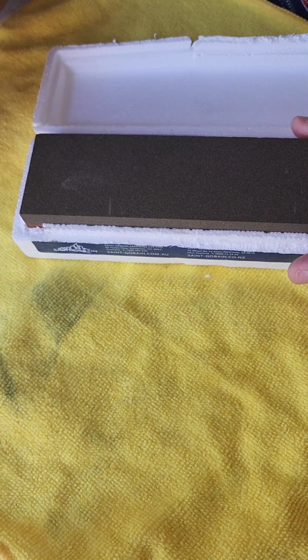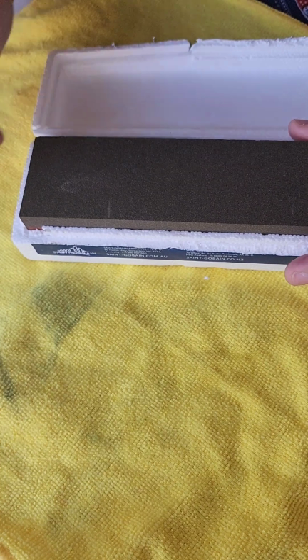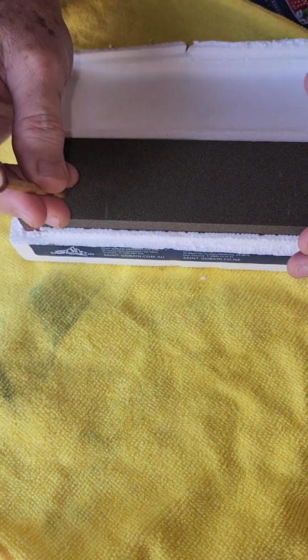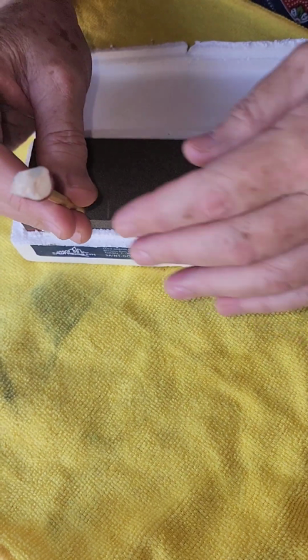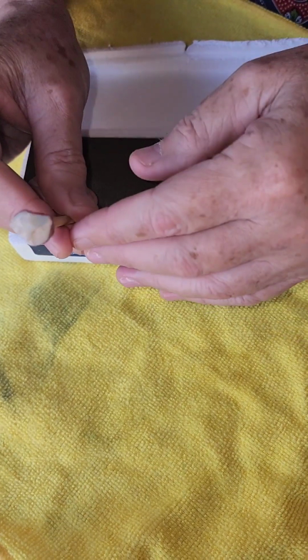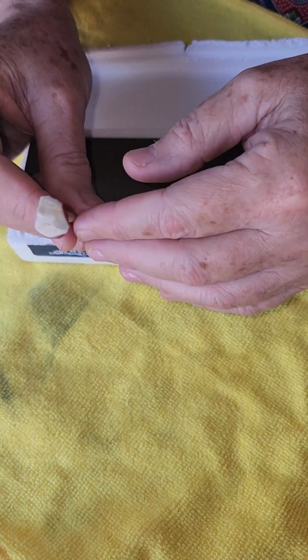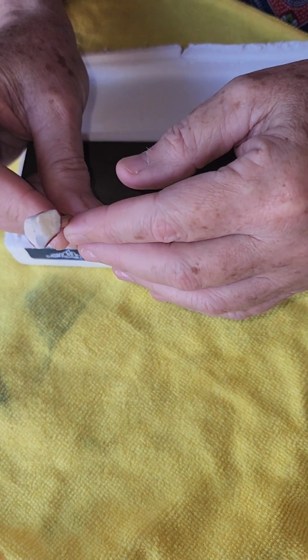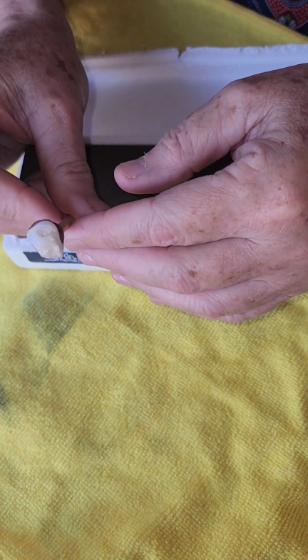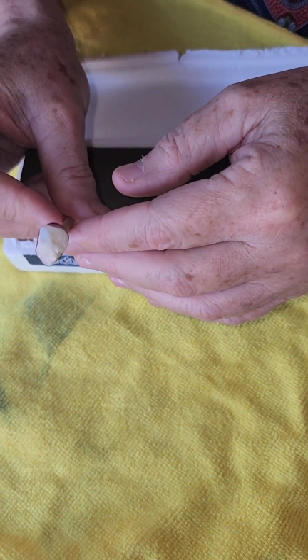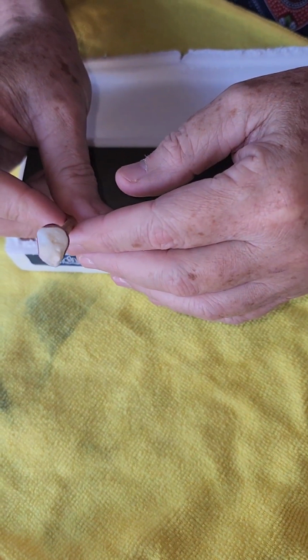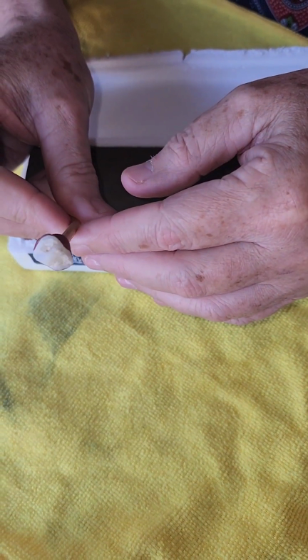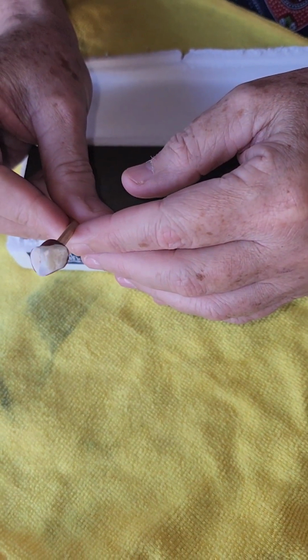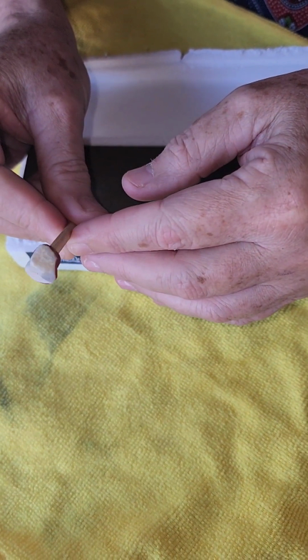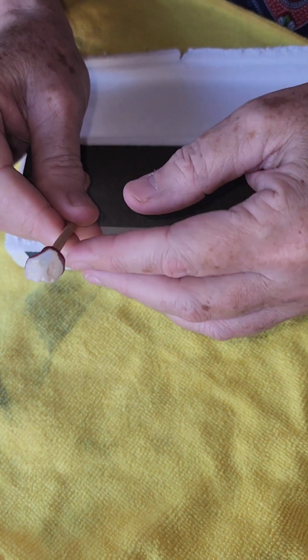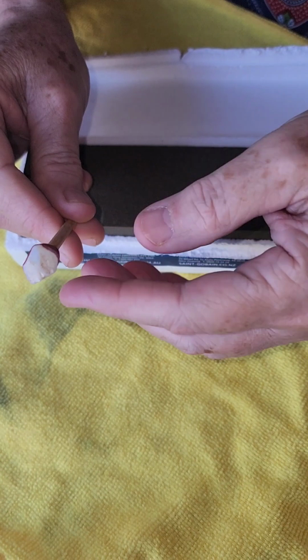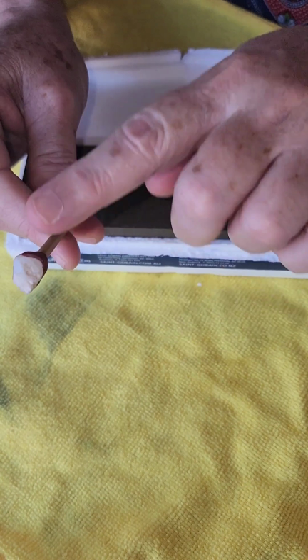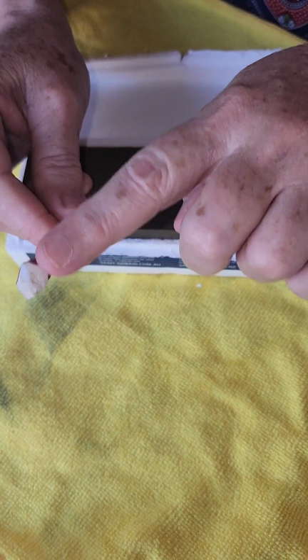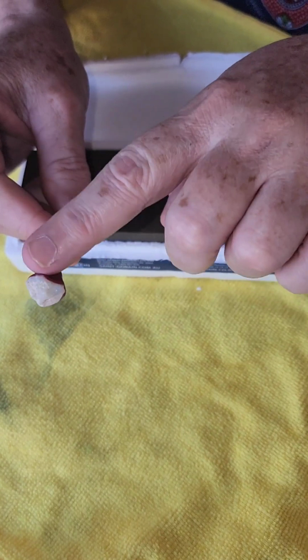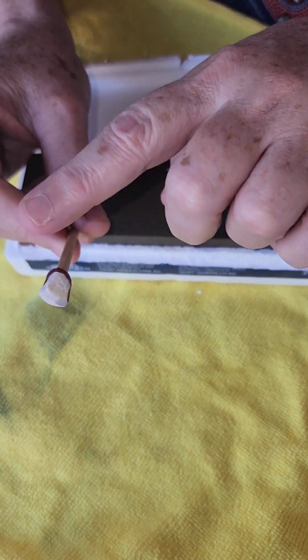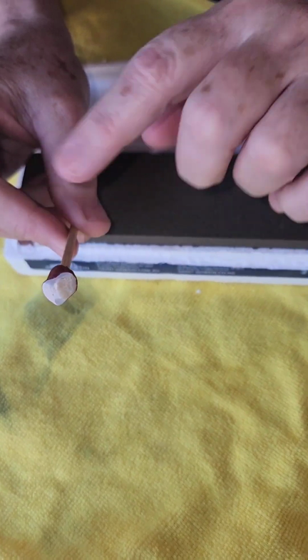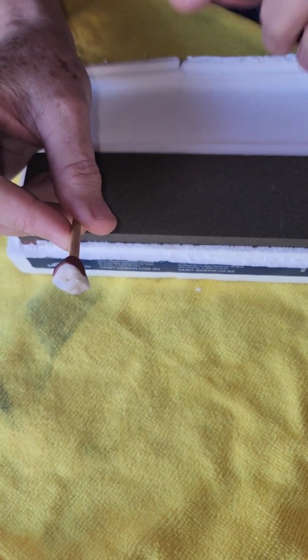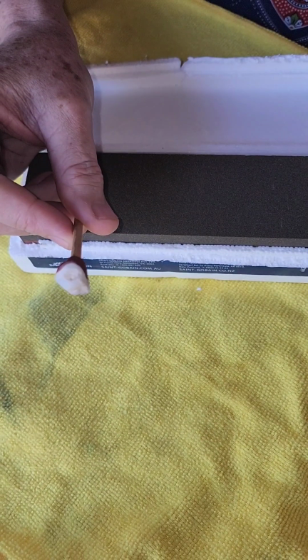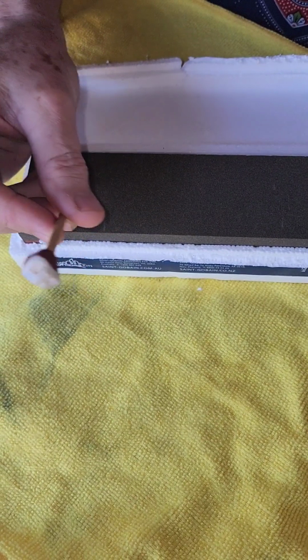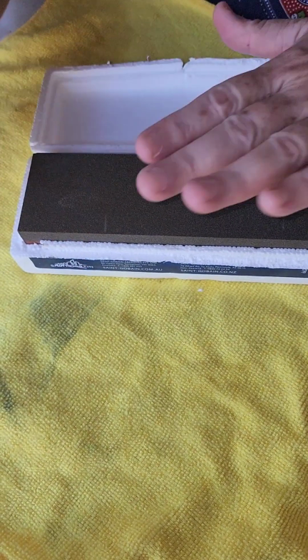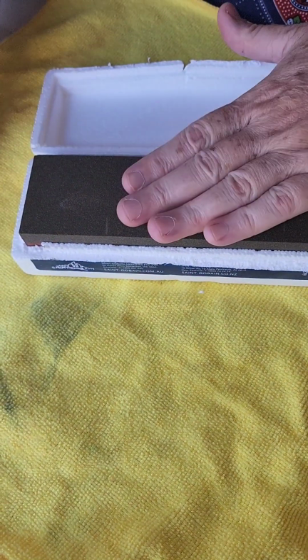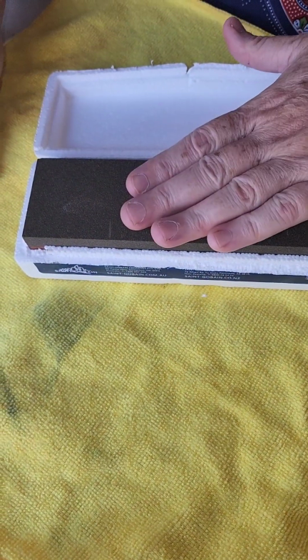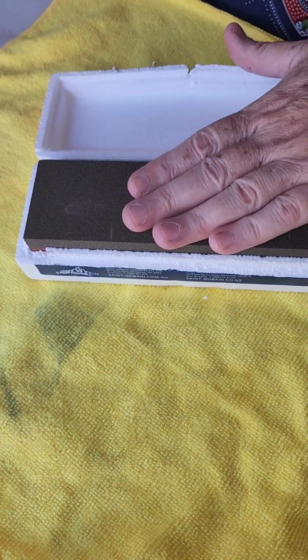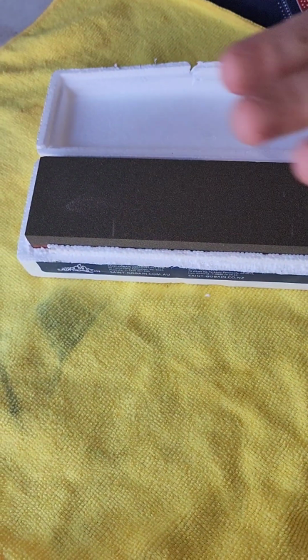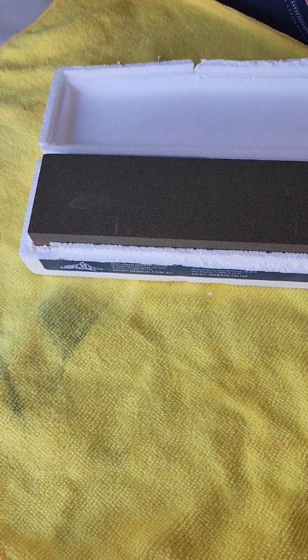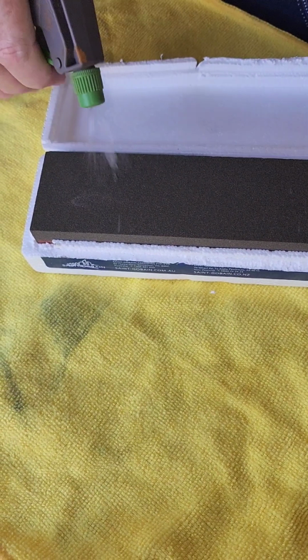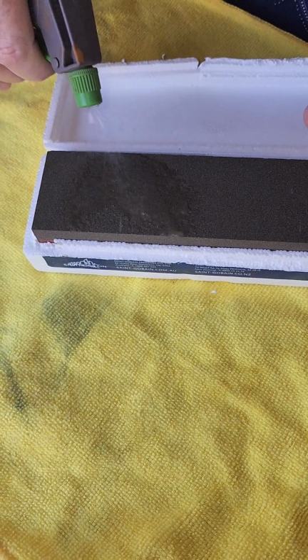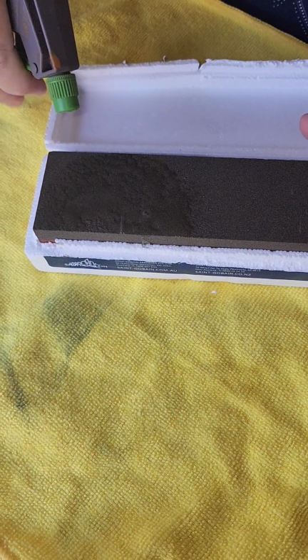I have chosen my rock and put it on the dopping stick and secured it so it won't fall off. Got my sanding block, going to add some water.